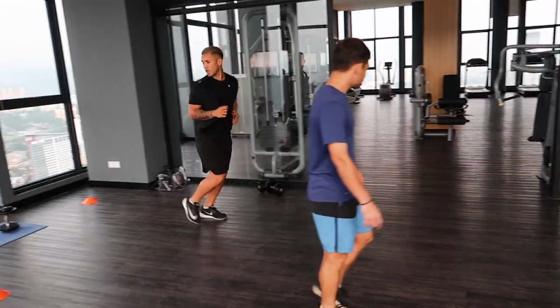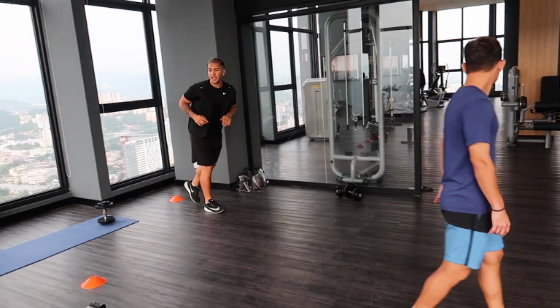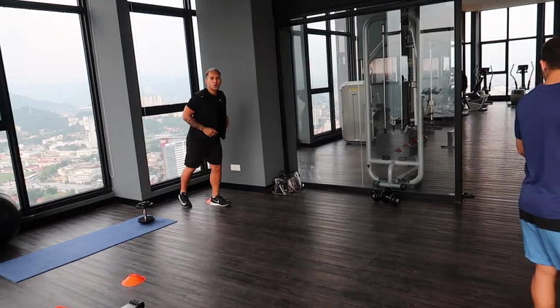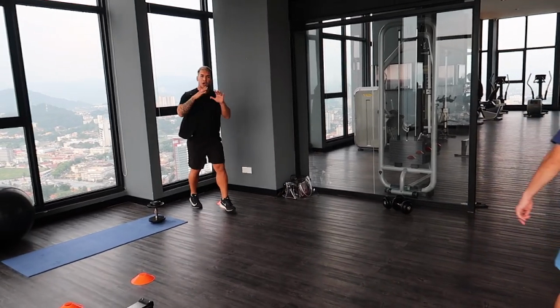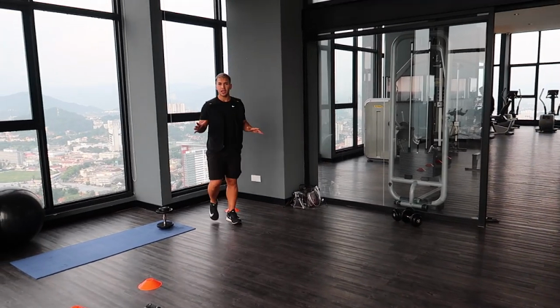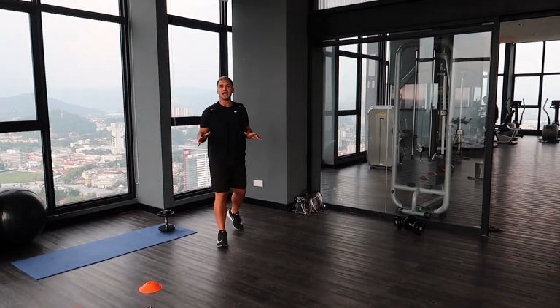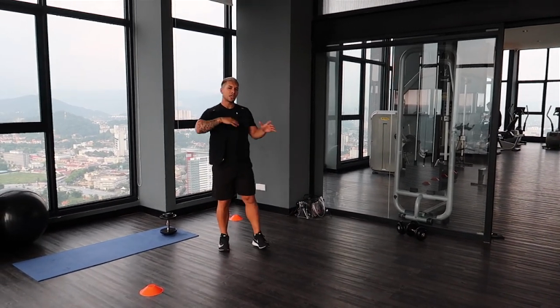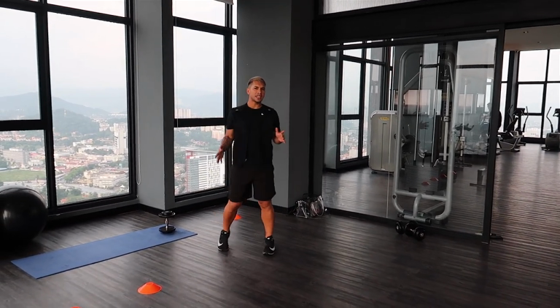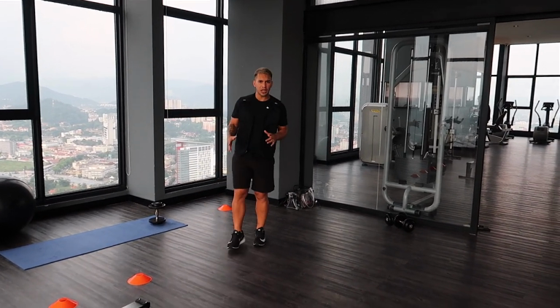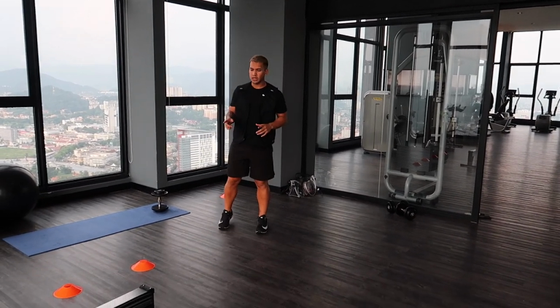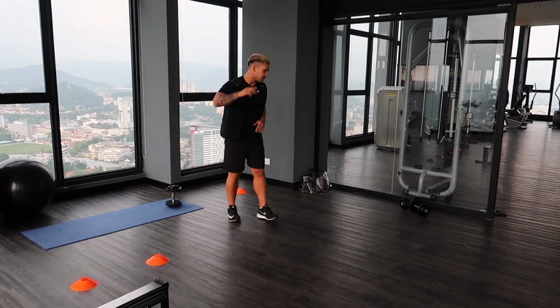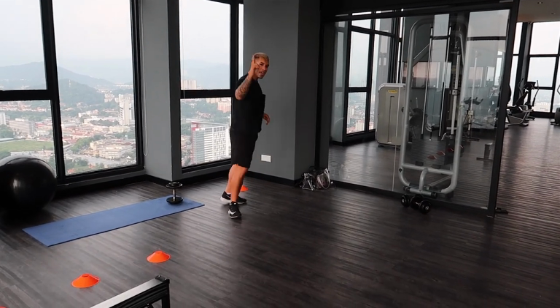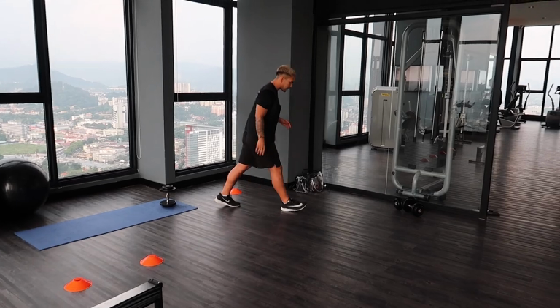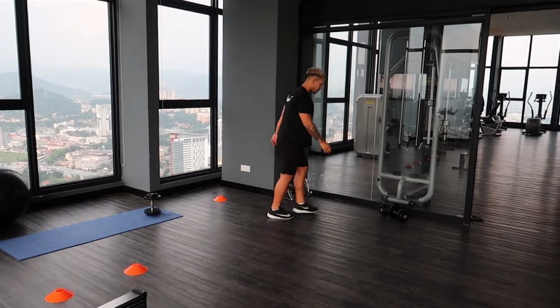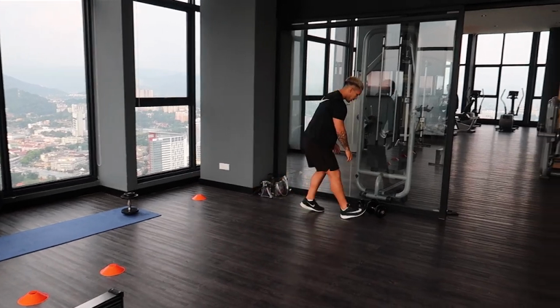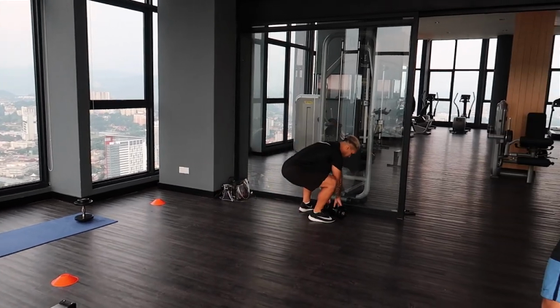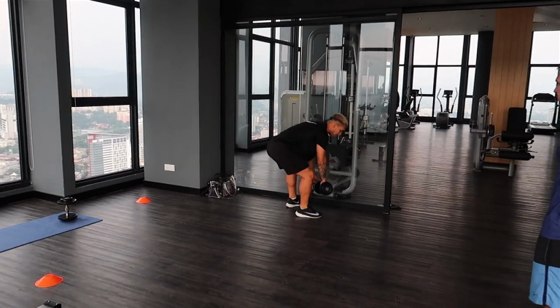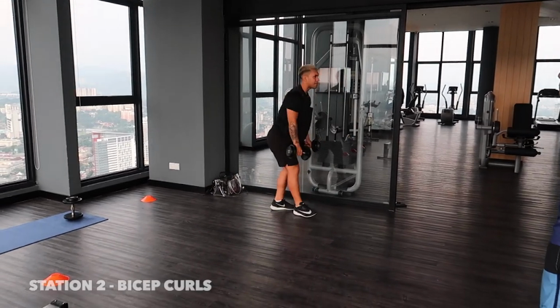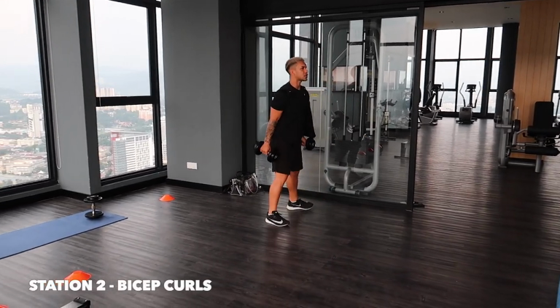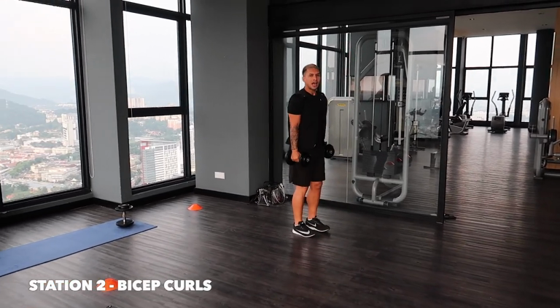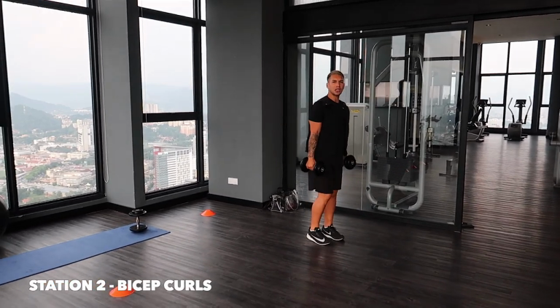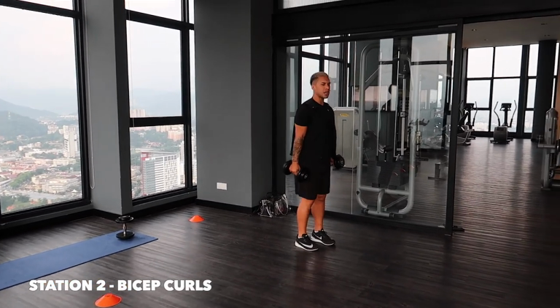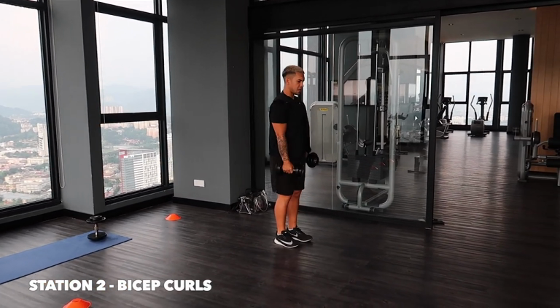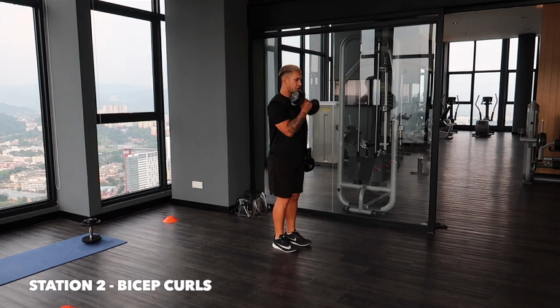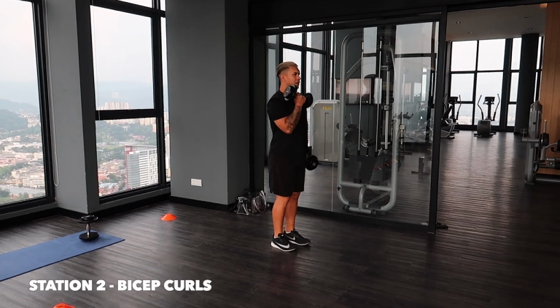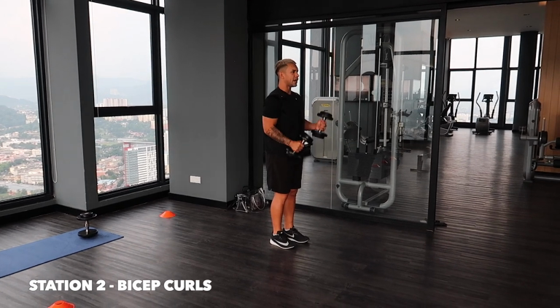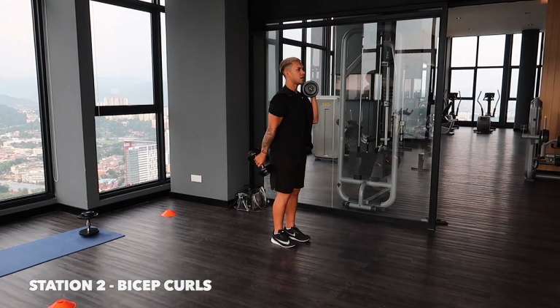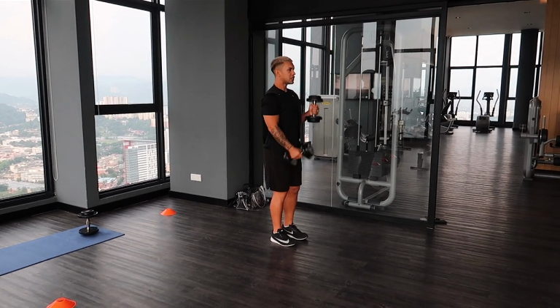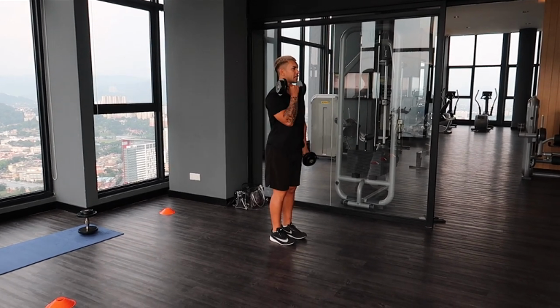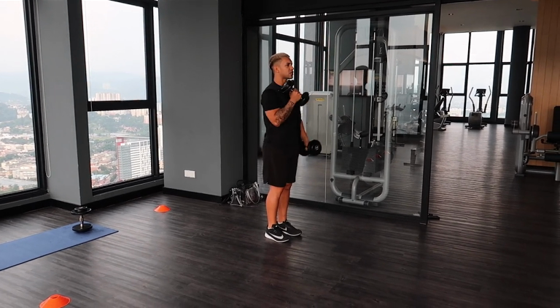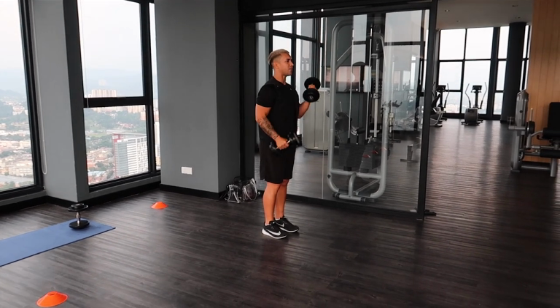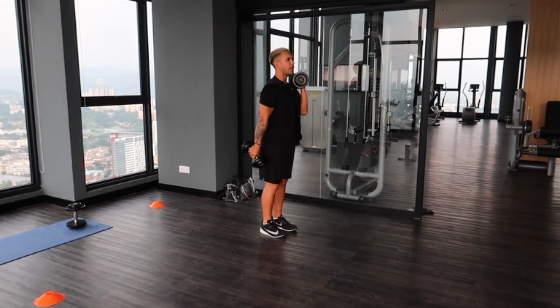So like I say, you're going to be working for 30 seconds, 10 second rest between the stations. Second station, just some simple high side kicks, arms nice and tucked in, and you're just going to be kicking out. It's not about the speed, so I'm going to fall here.